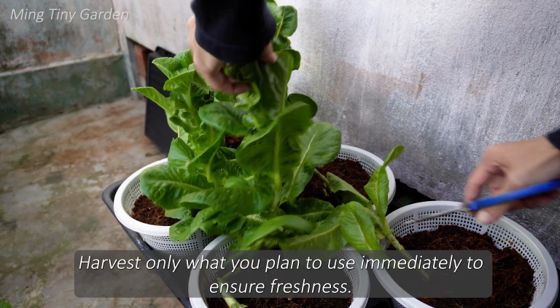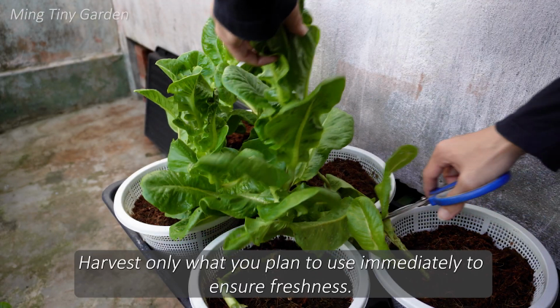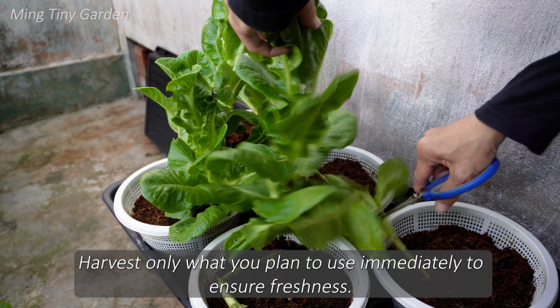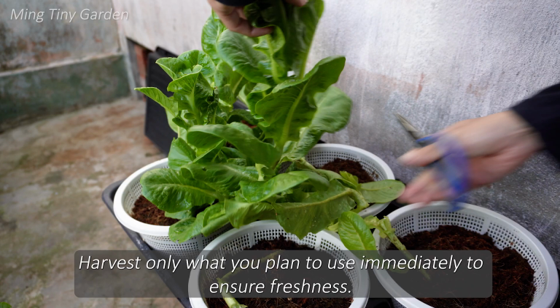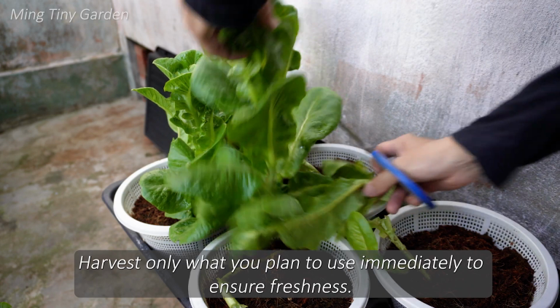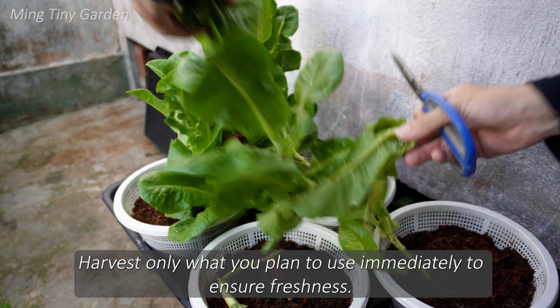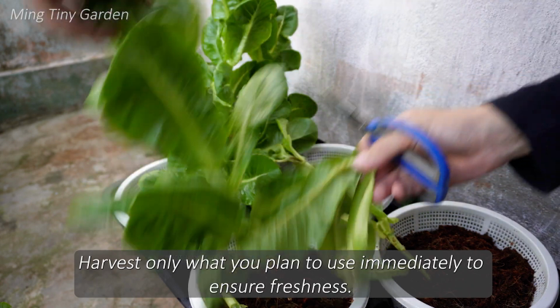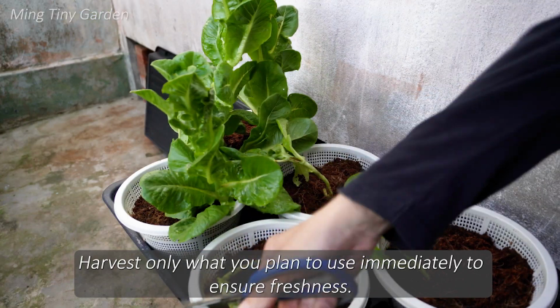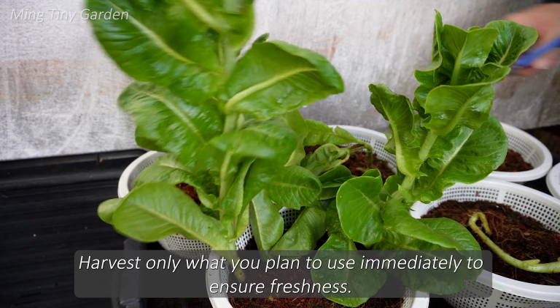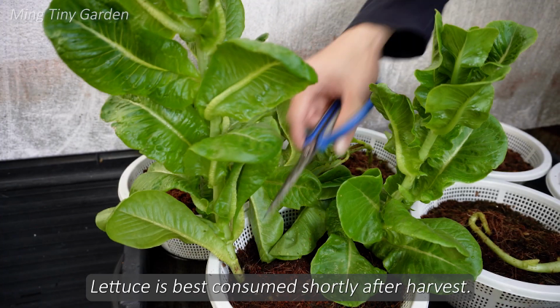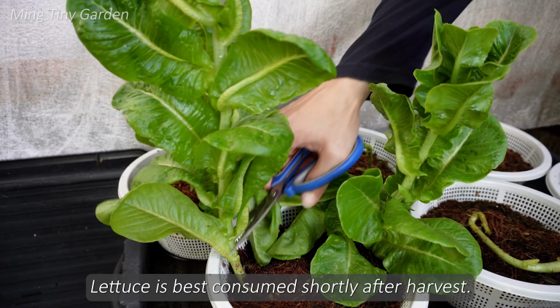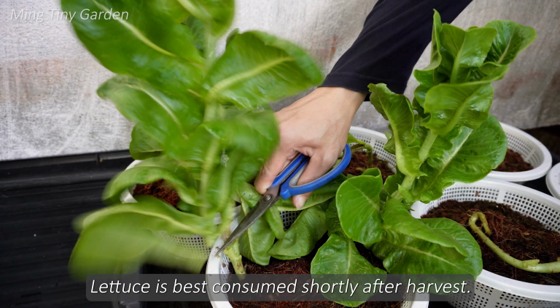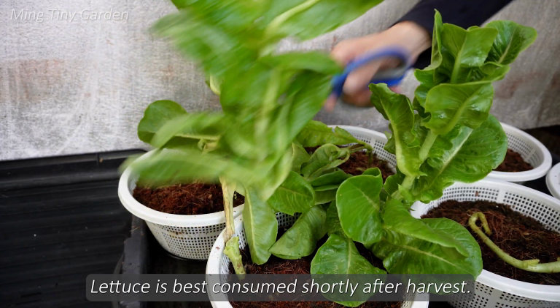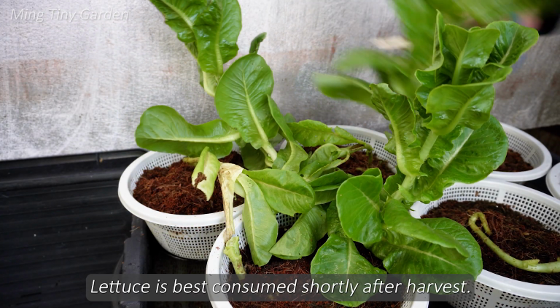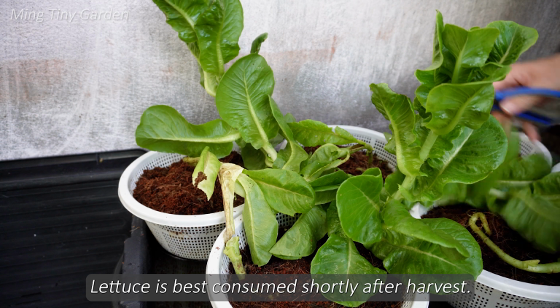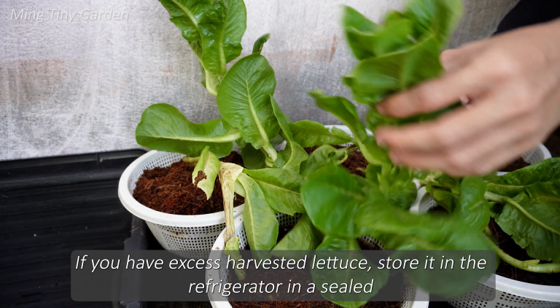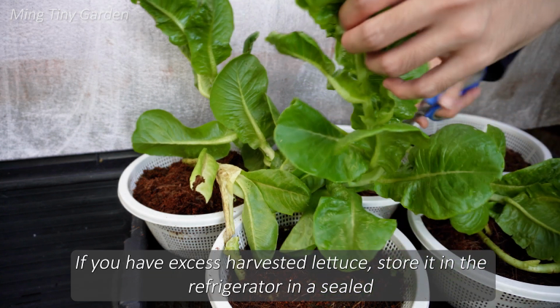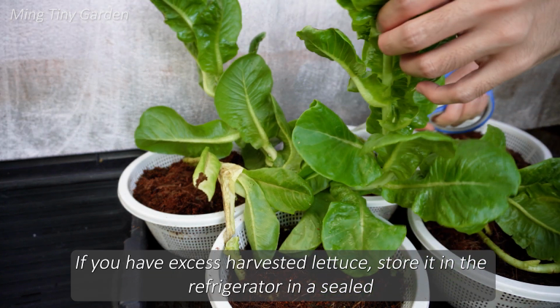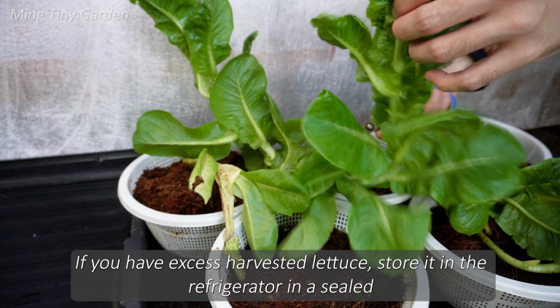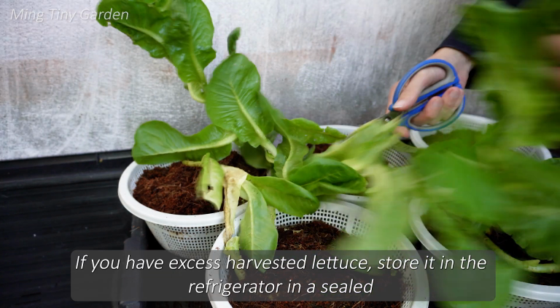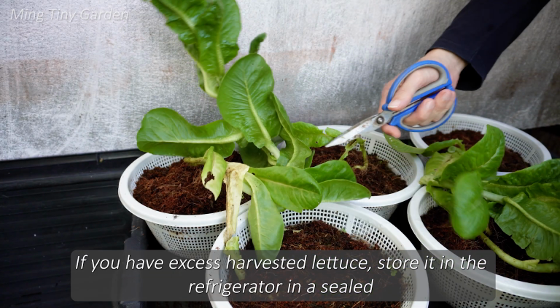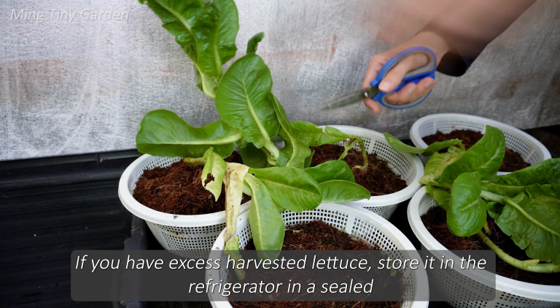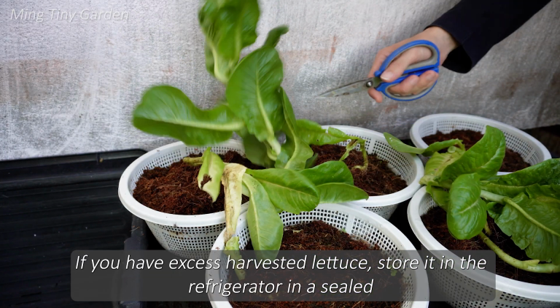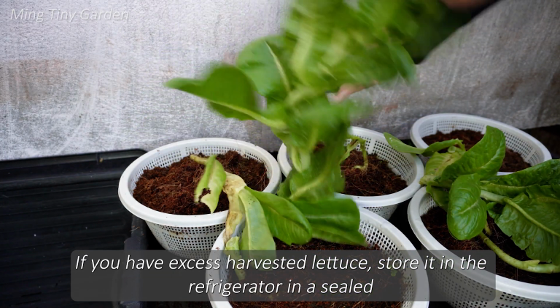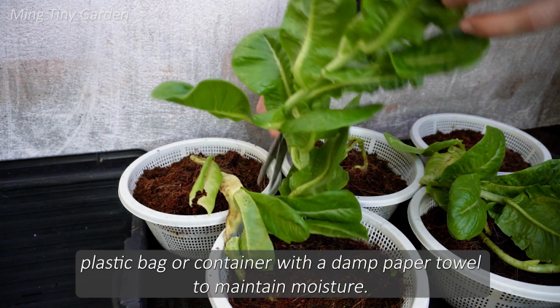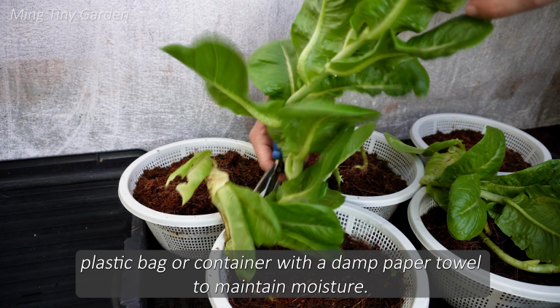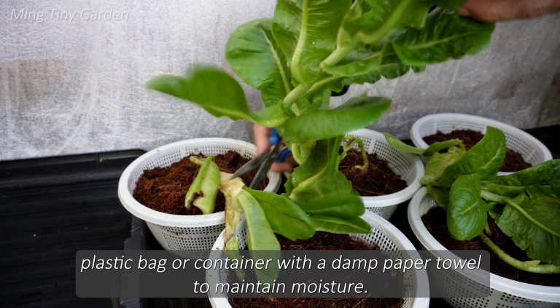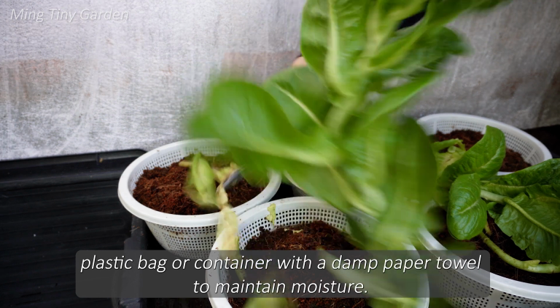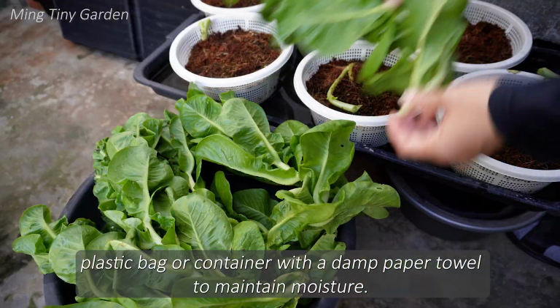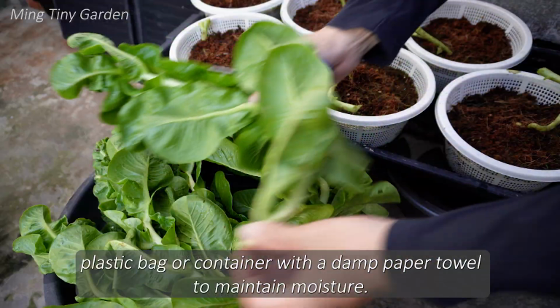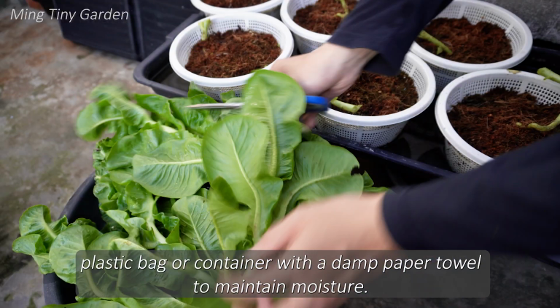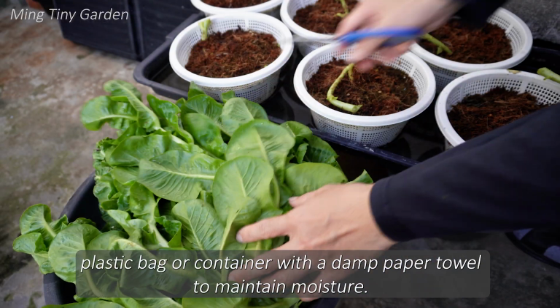Harvest only what you plan to use immediately to ensure freshness. Lettuce is best consumed shortly after harvest. If you have excess harvested lettuce, store it in the refrigerator in a sealed plastic bag or container with a damp paper towel to maintain moisture.